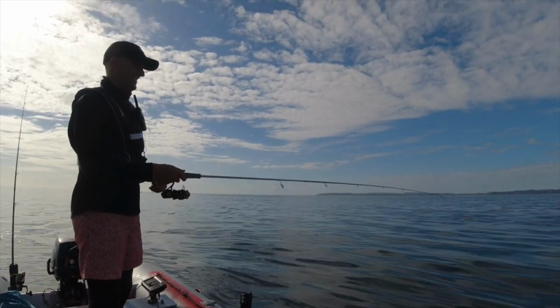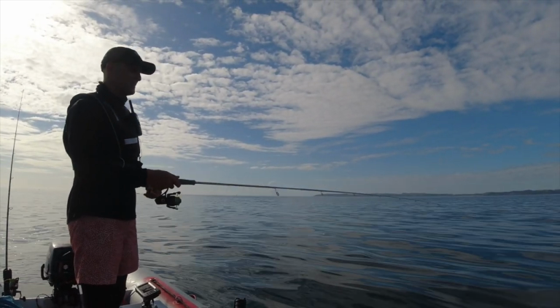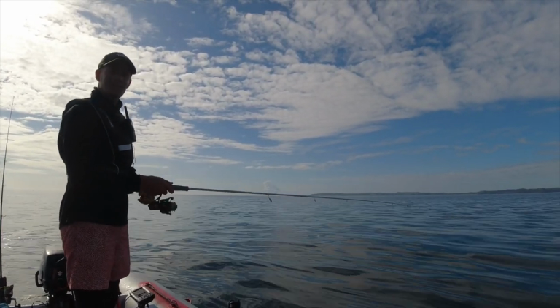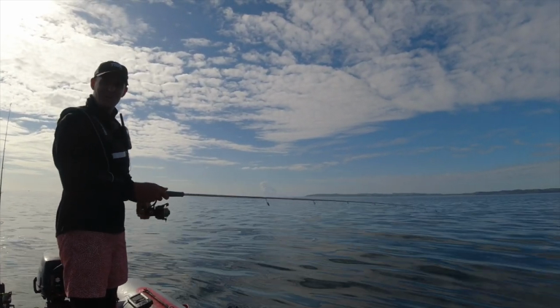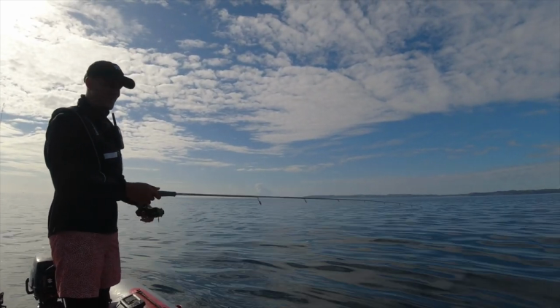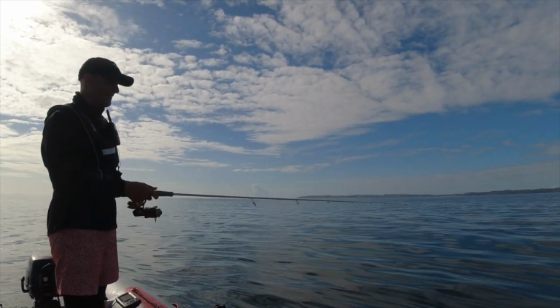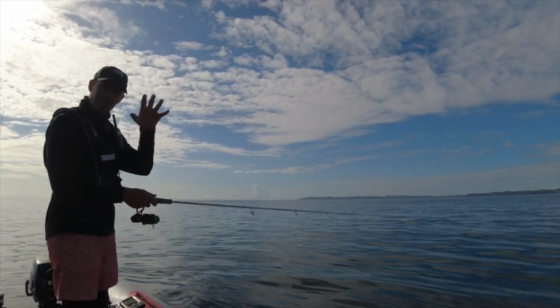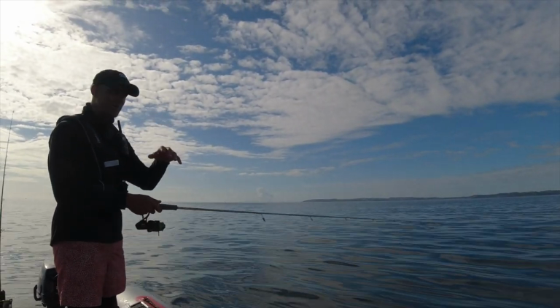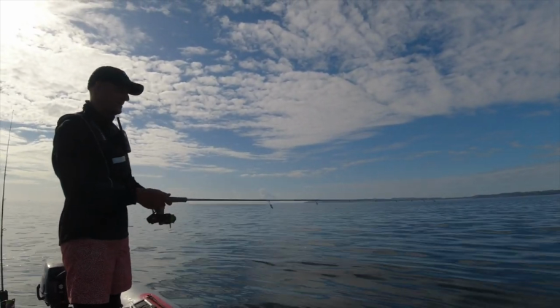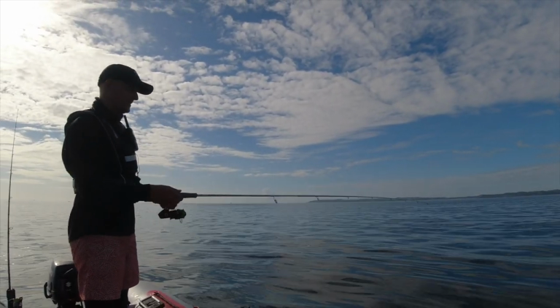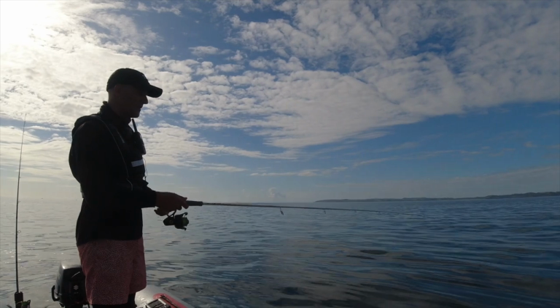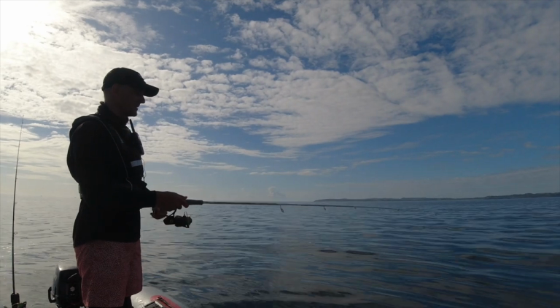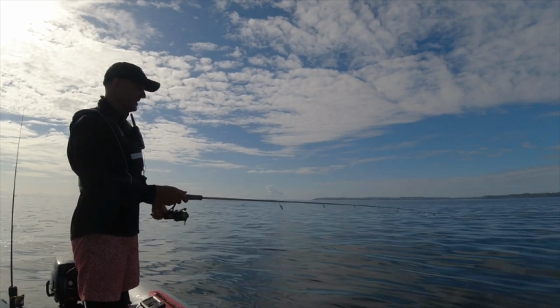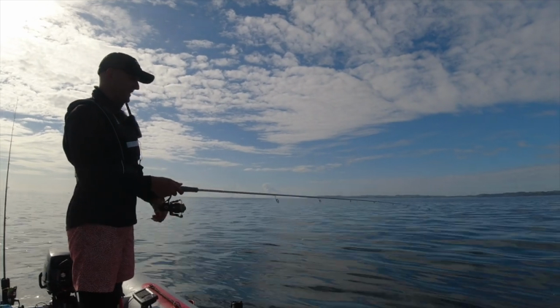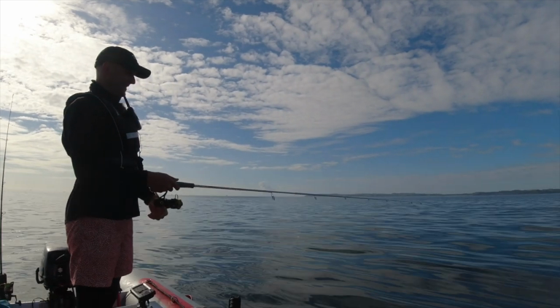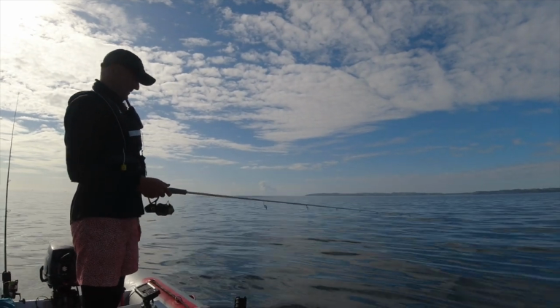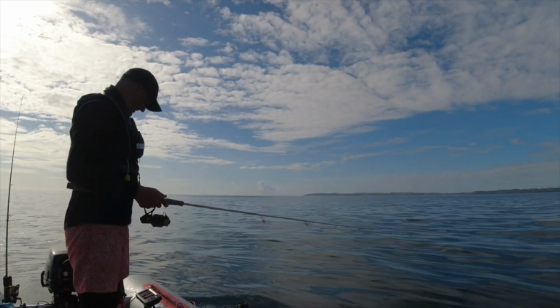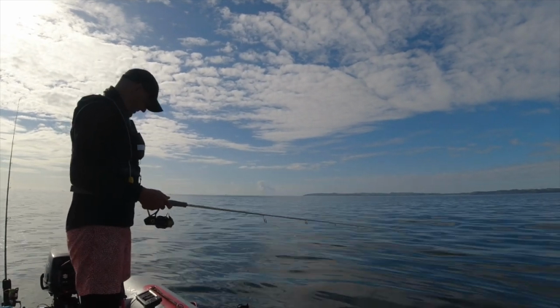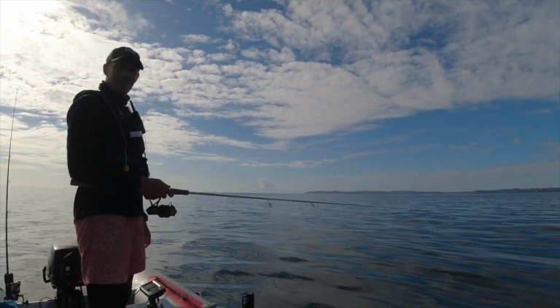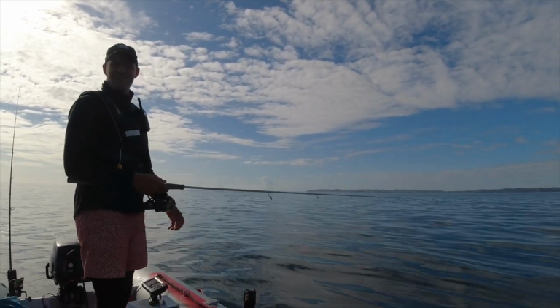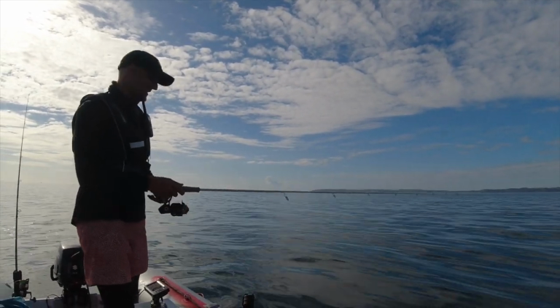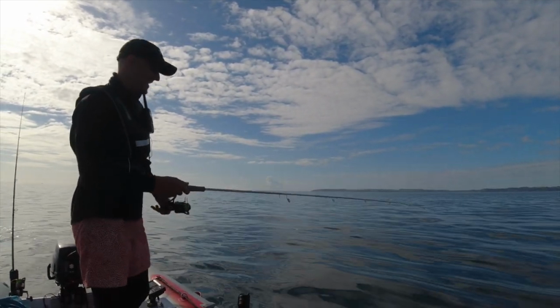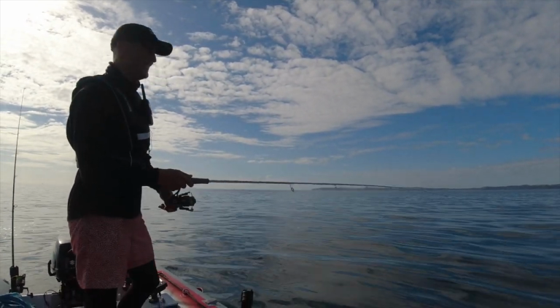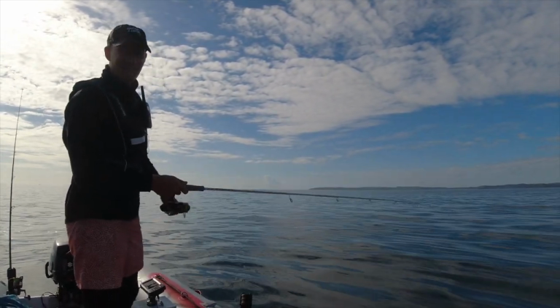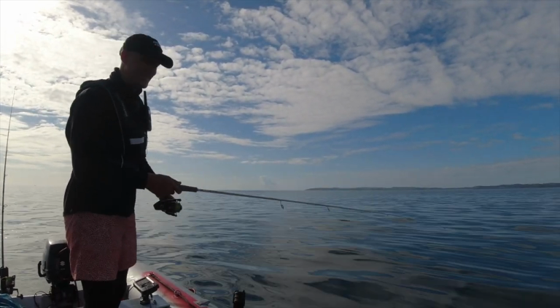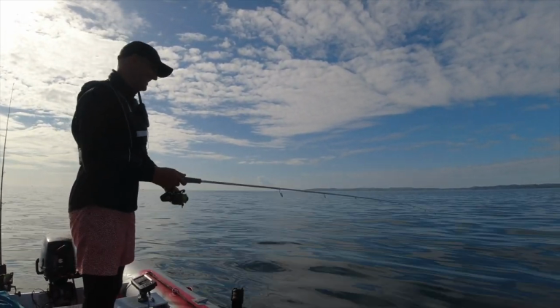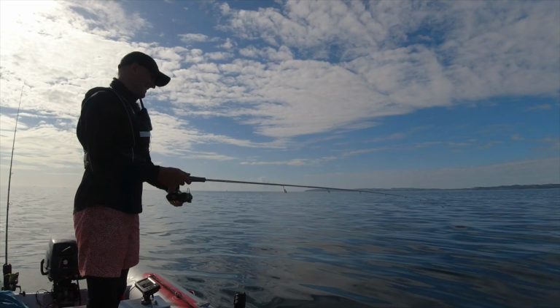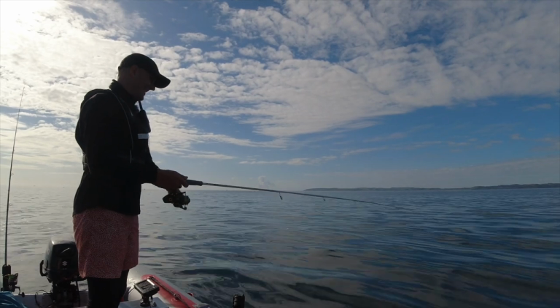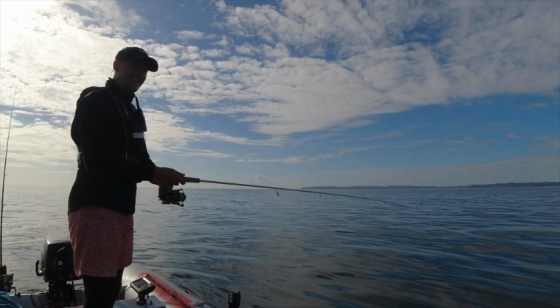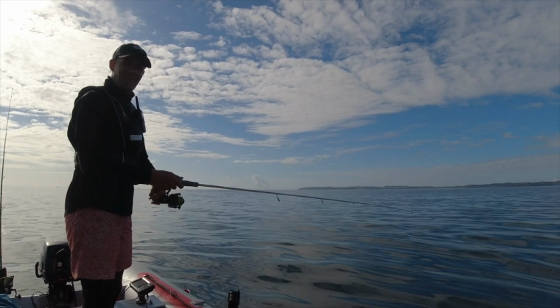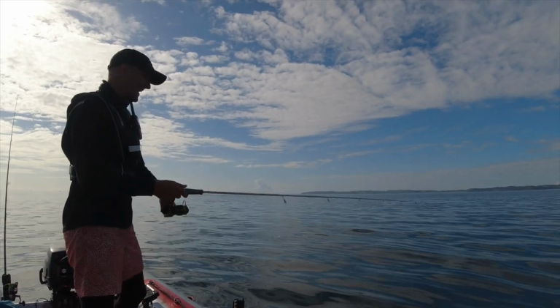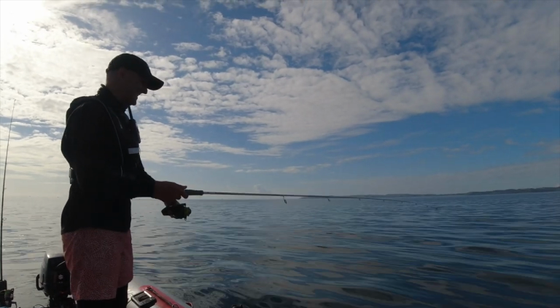That was pretty much the first bite I've had. We've come in a bit closer to the rocks — hooked up and dropped it again. All right, keep casting.